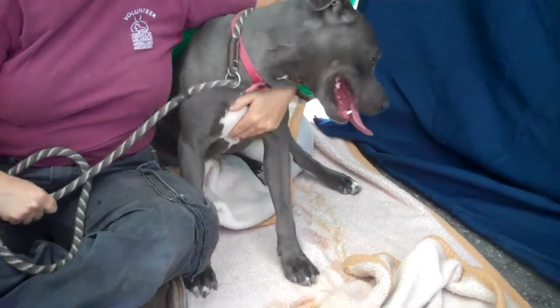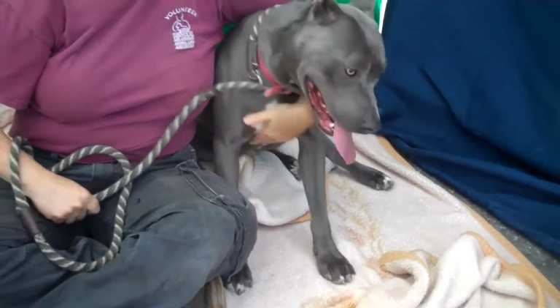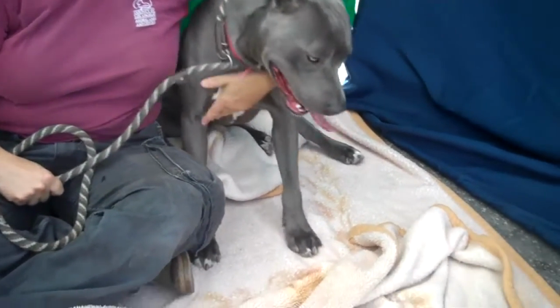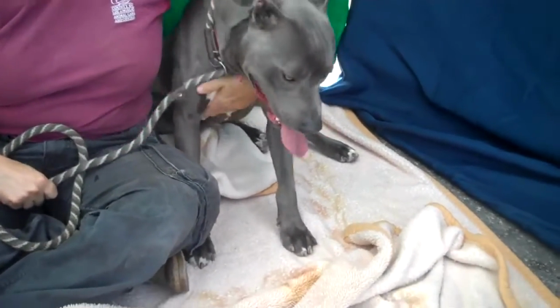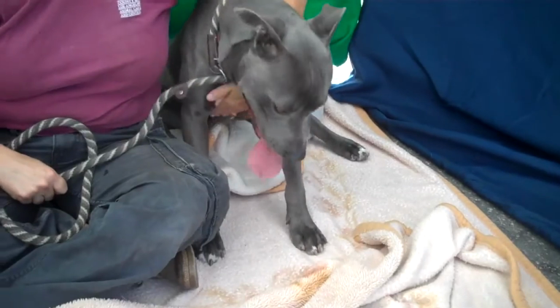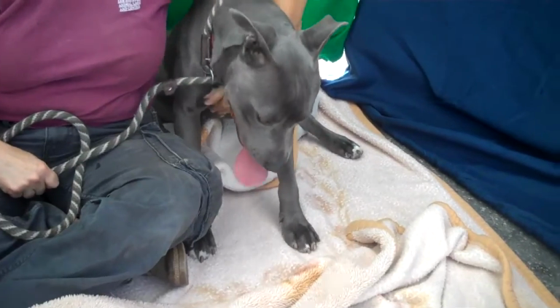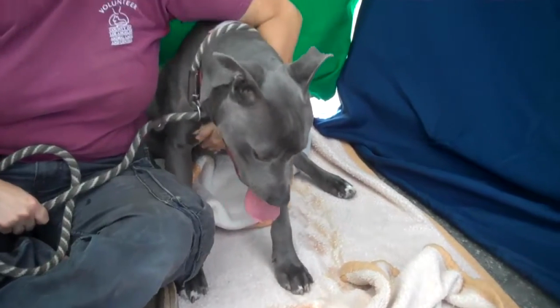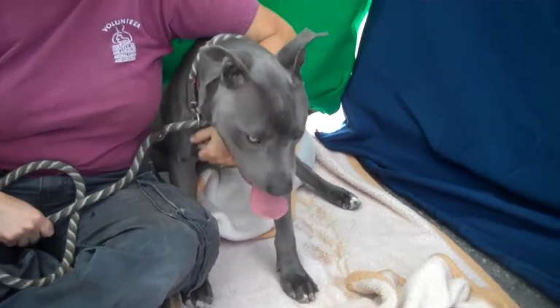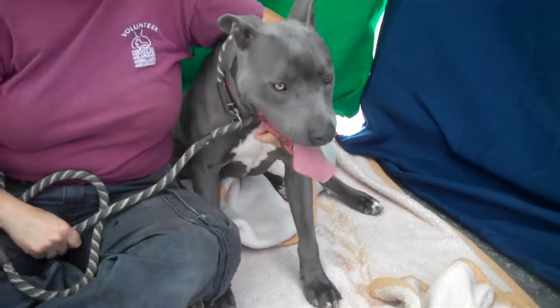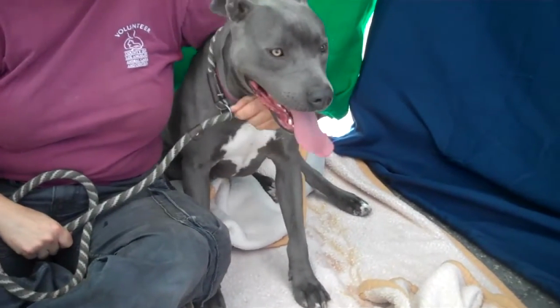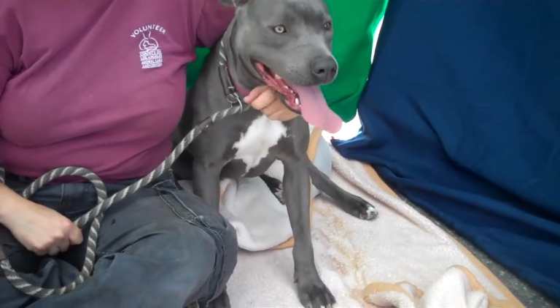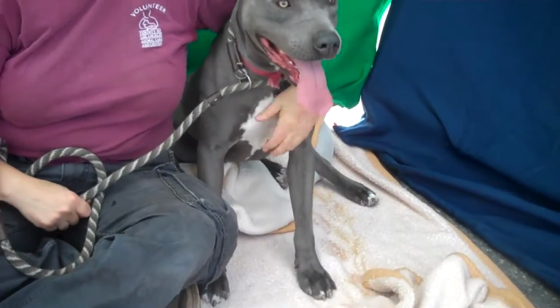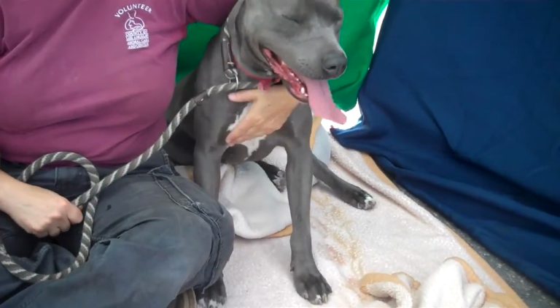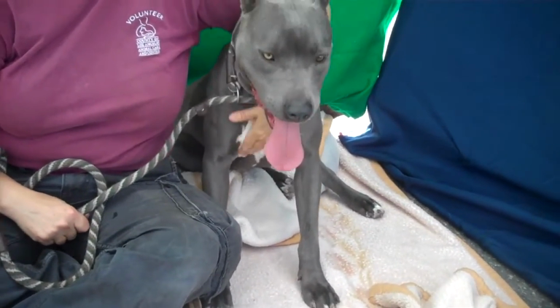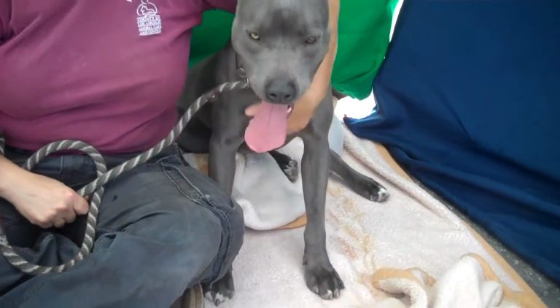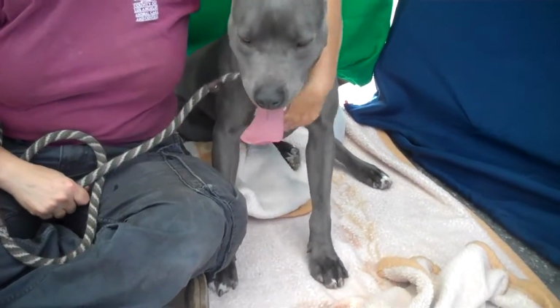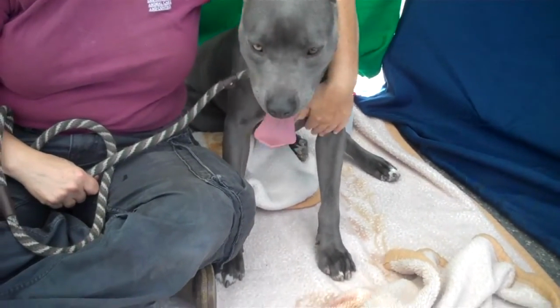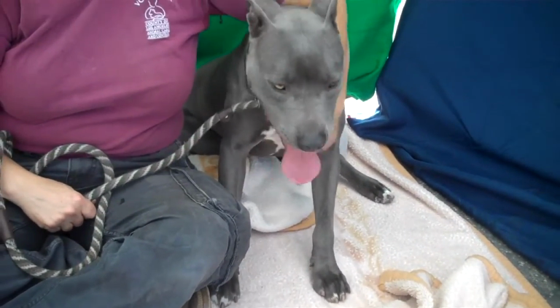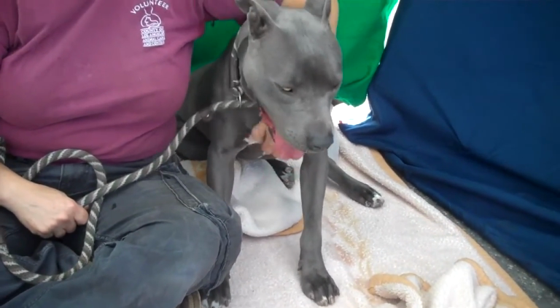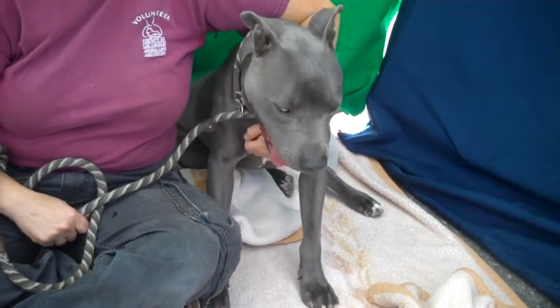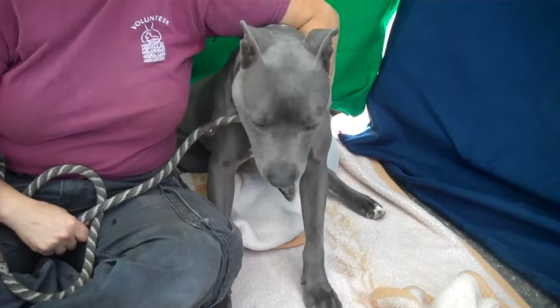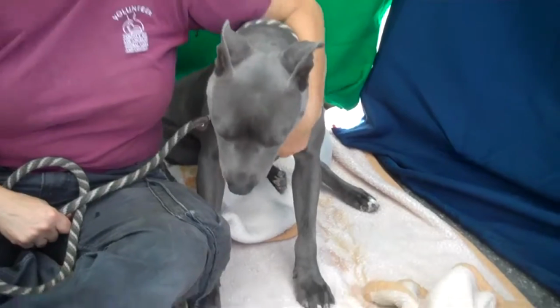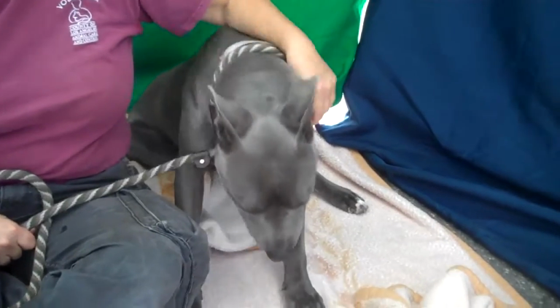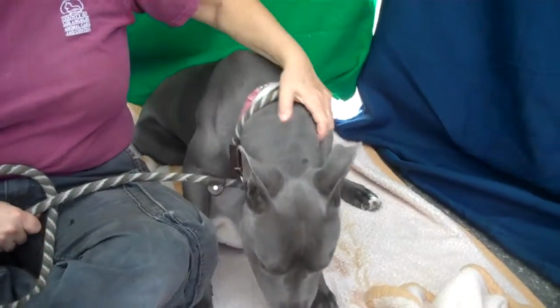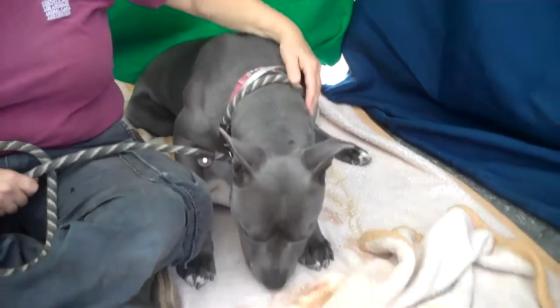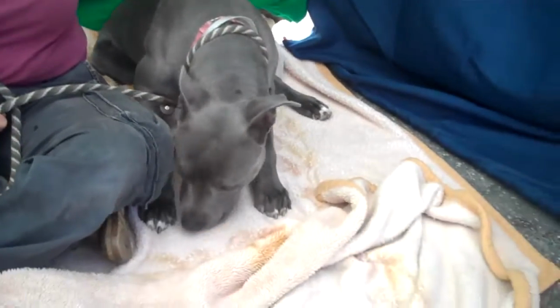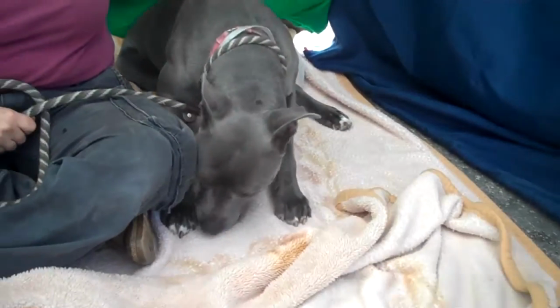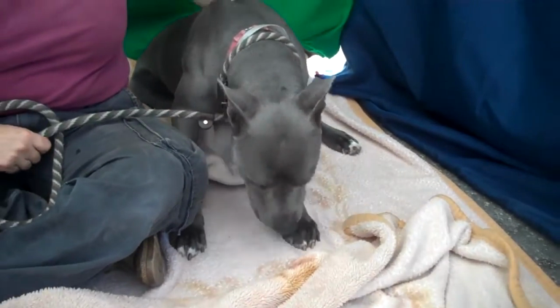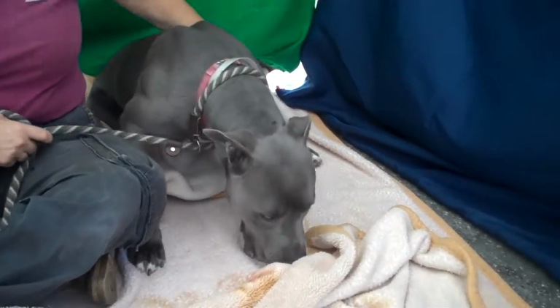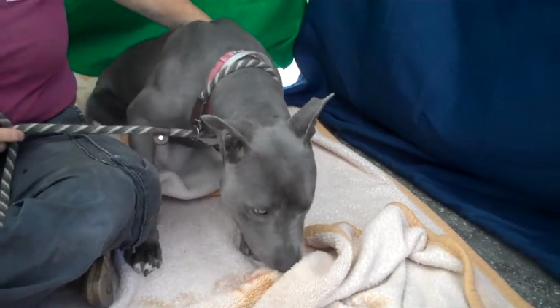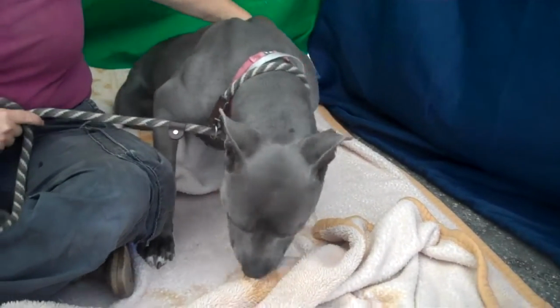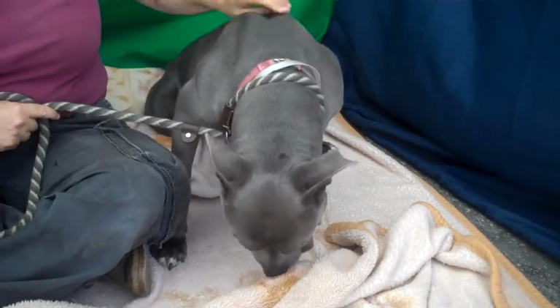Boy oh boy, these dogs have to stay here for such a long time. She weighs 58 pounds and she passed her temperament test quite nicely, so she's ready to go. She's a beautiful girl.